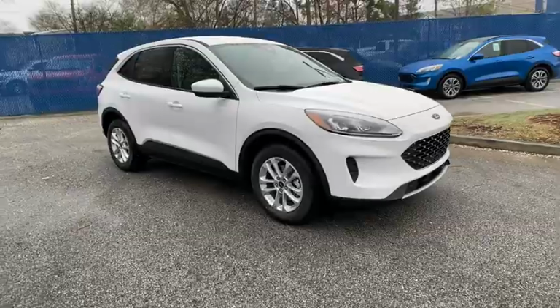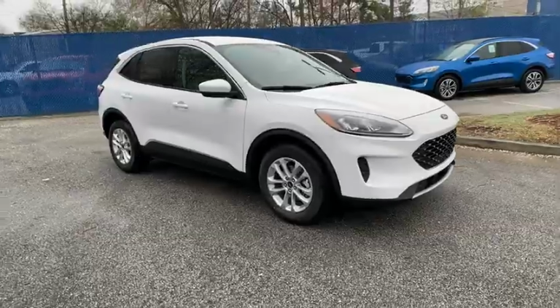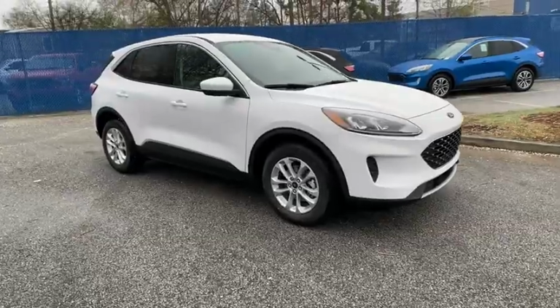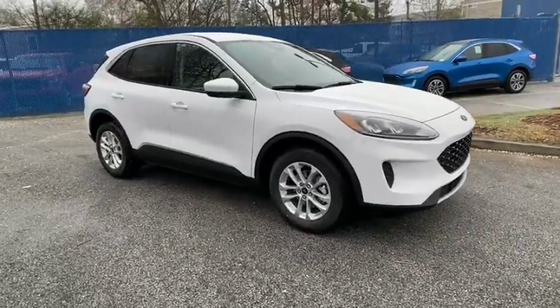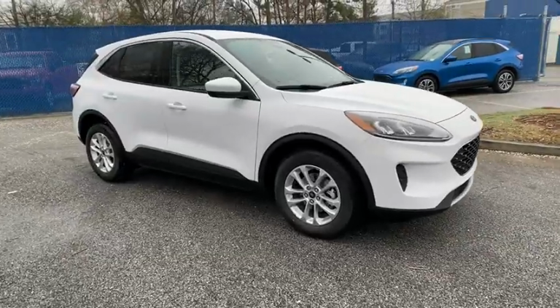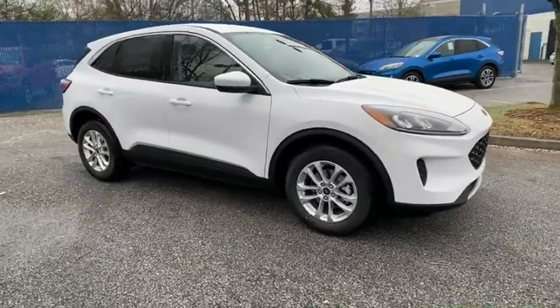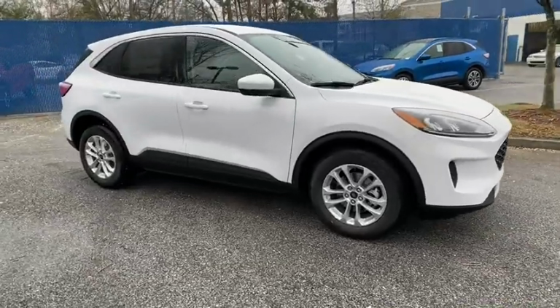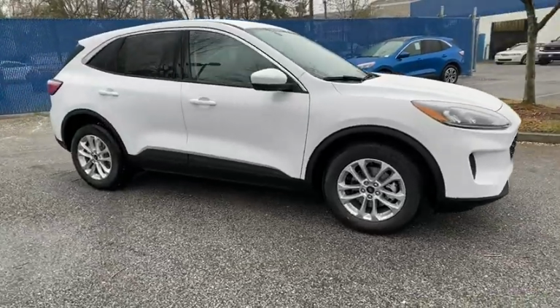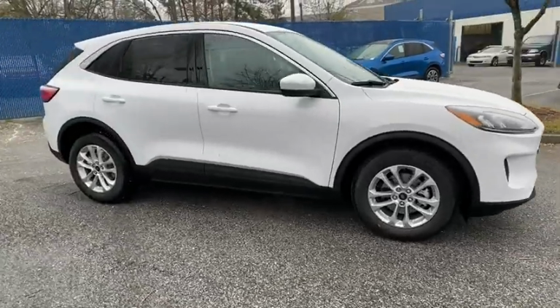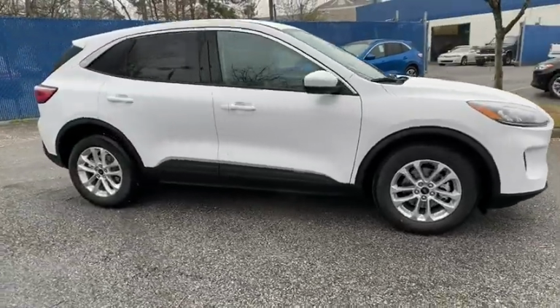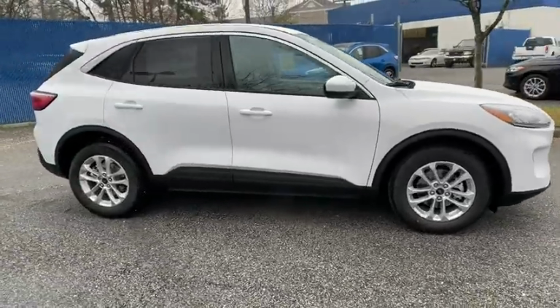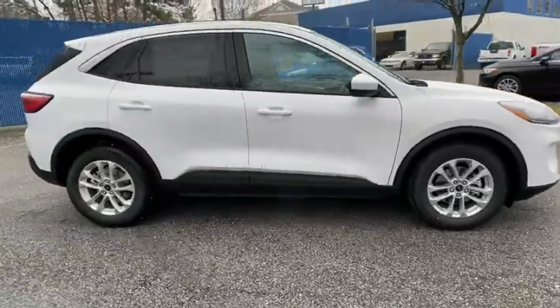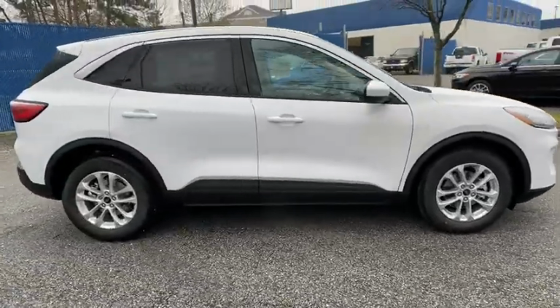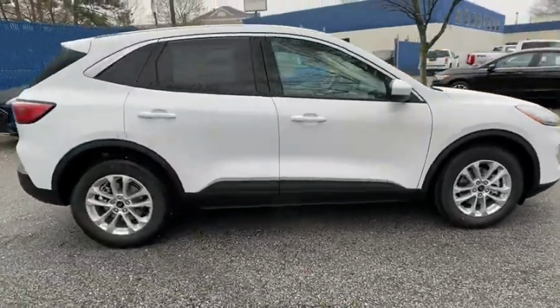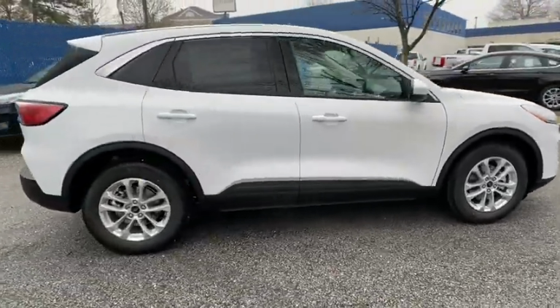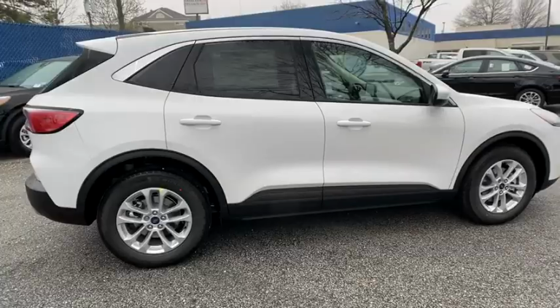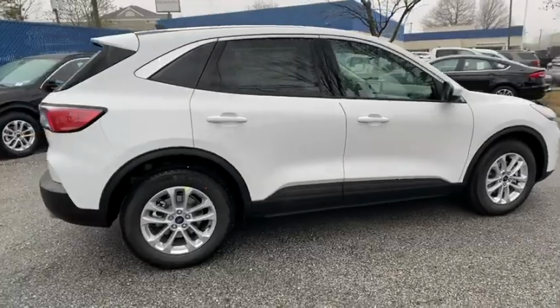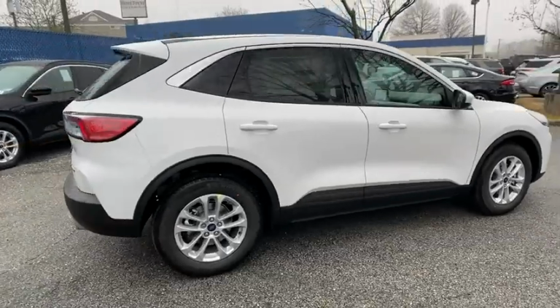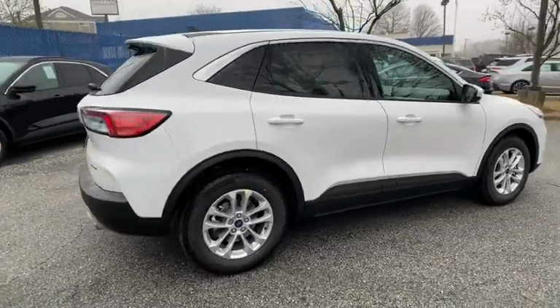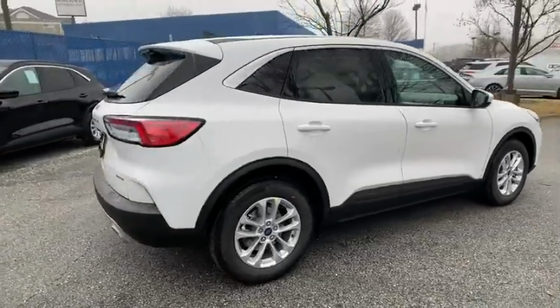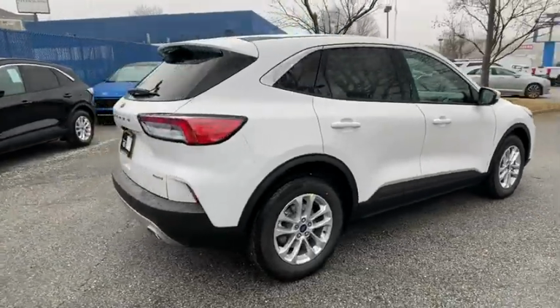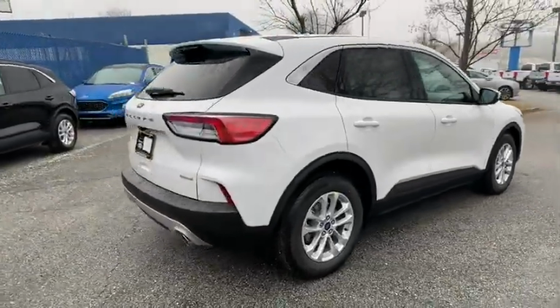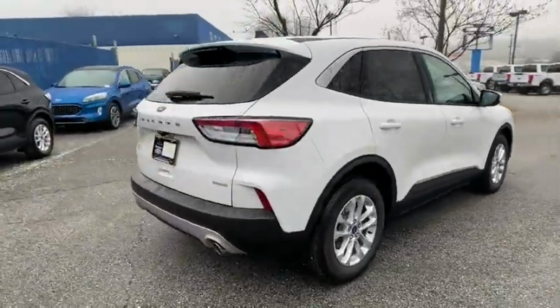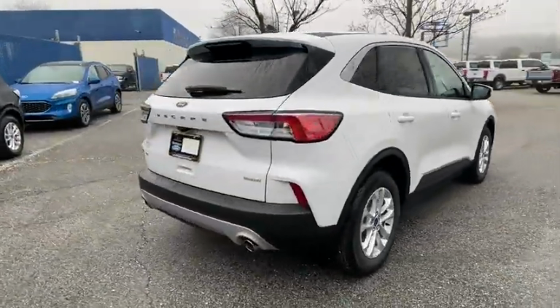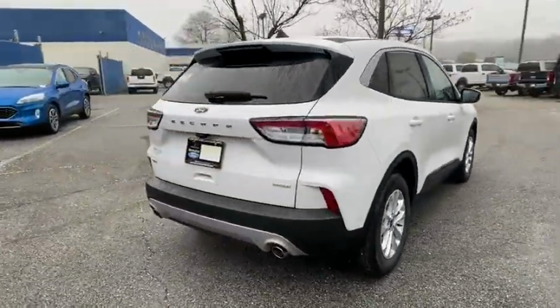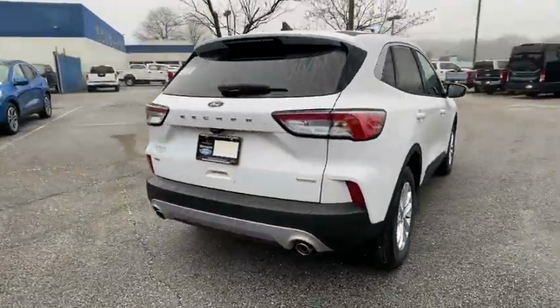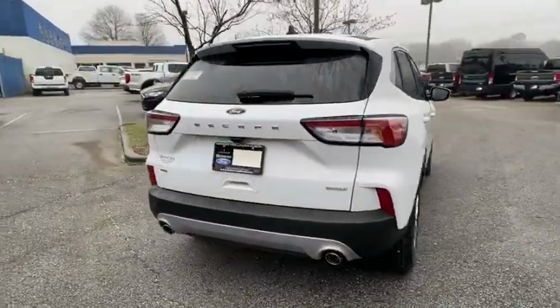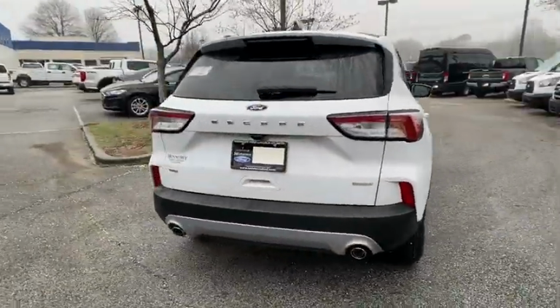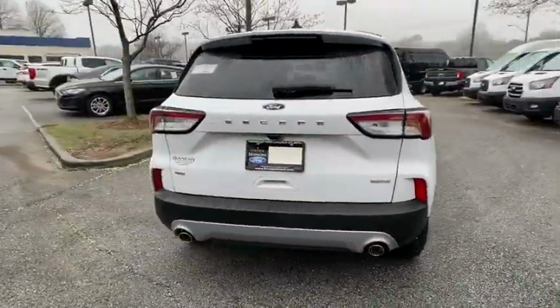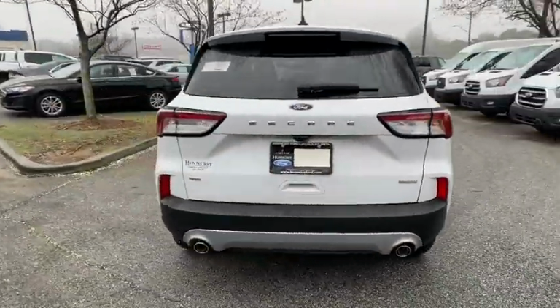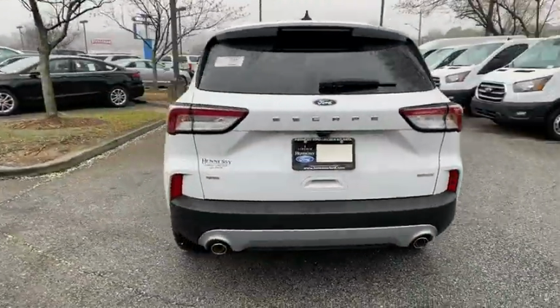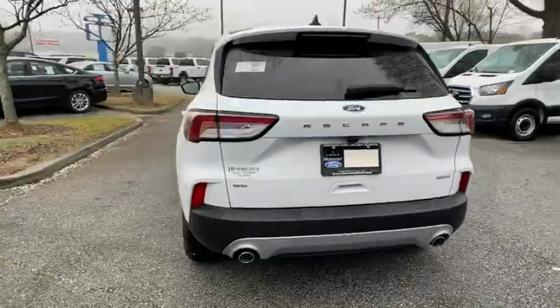Looking for the right vehicle? Check out the 2020 Ford Escape. Gas engines flex, tow, zip and go with Ford Escape. Here are some of this vehicle's great options.